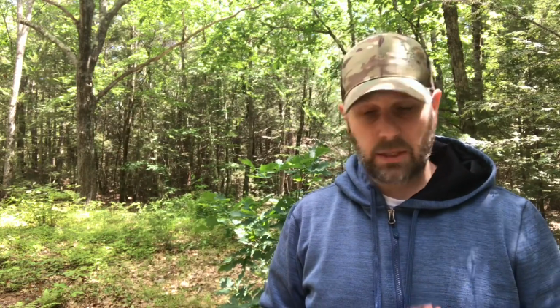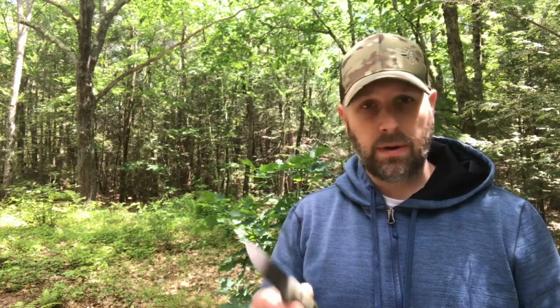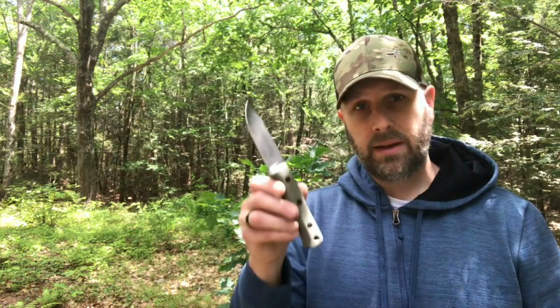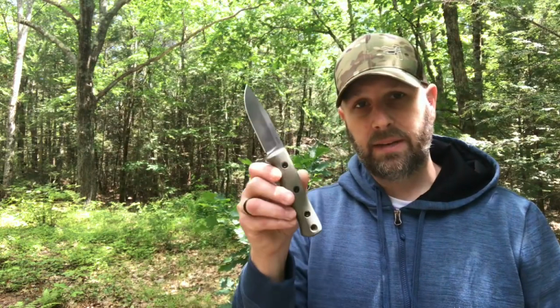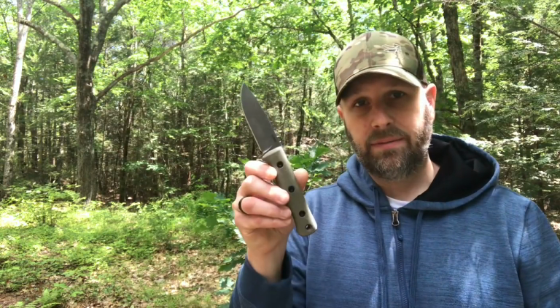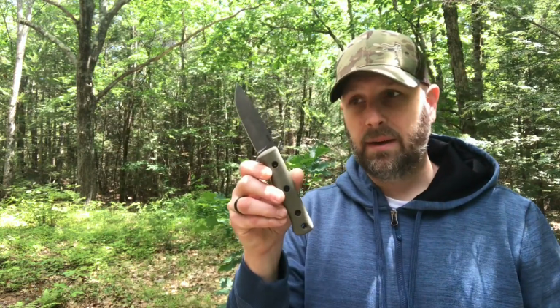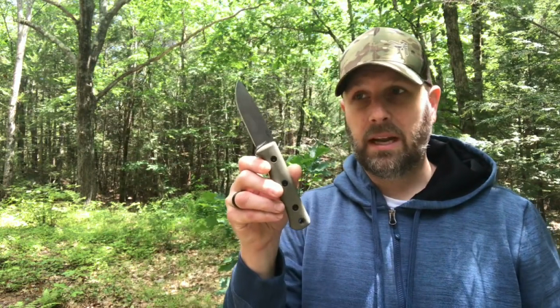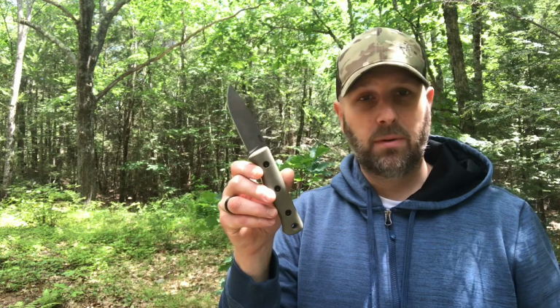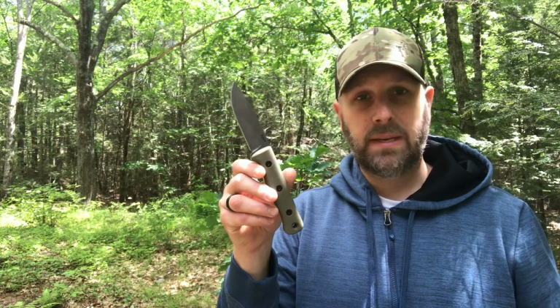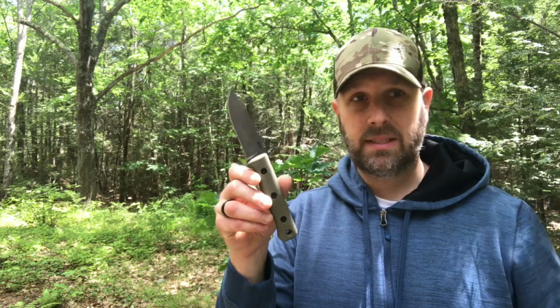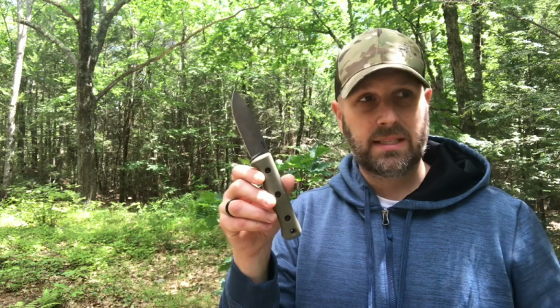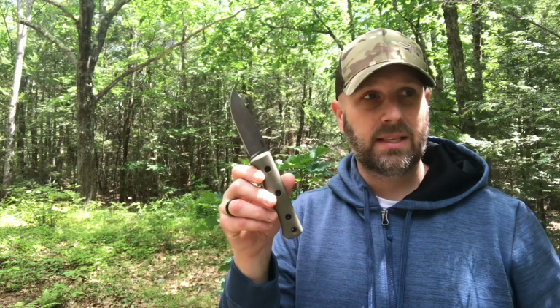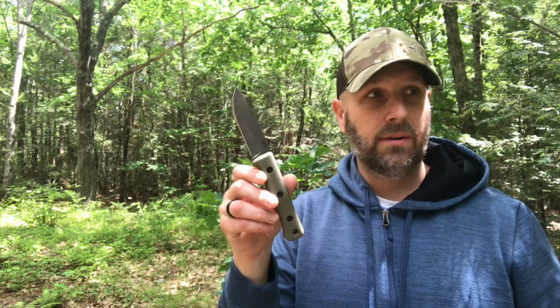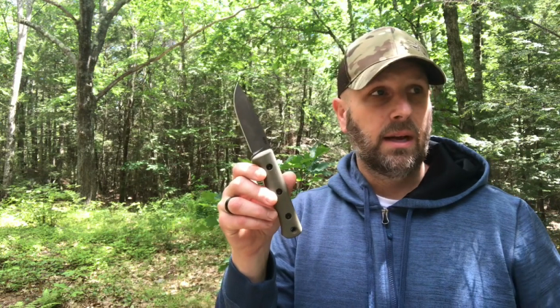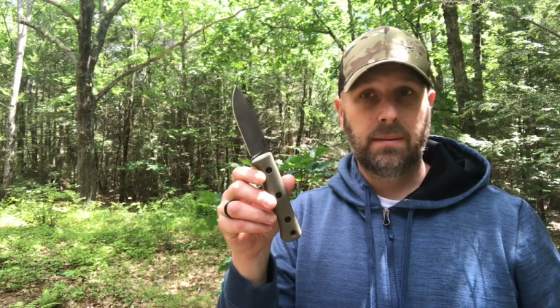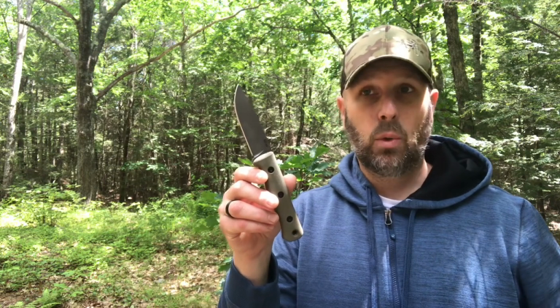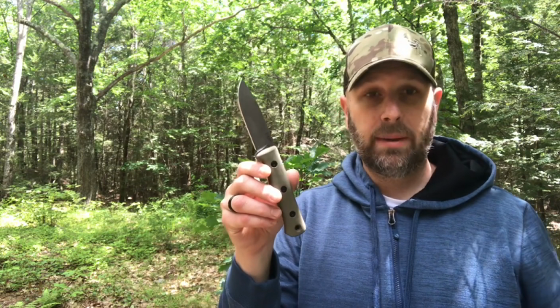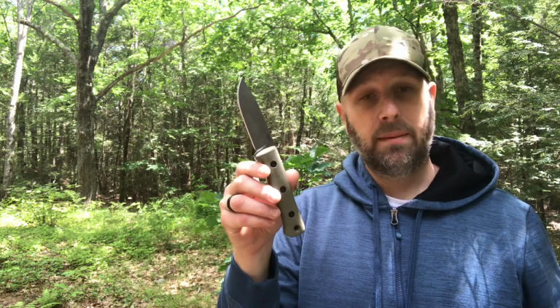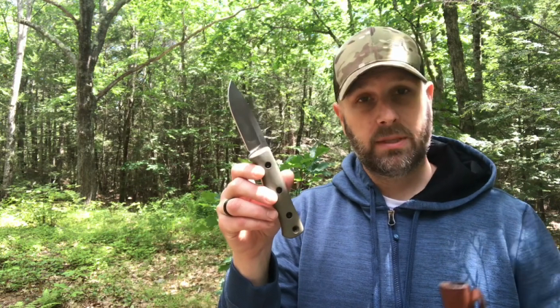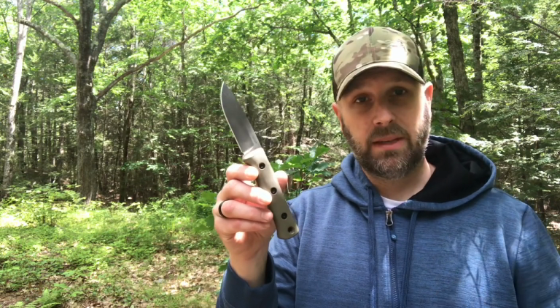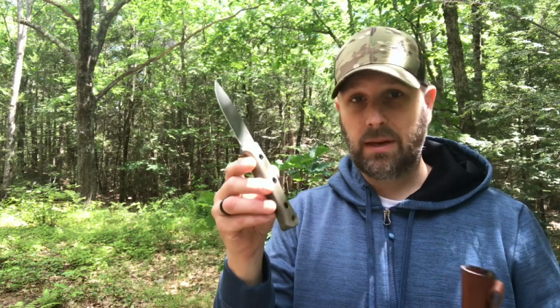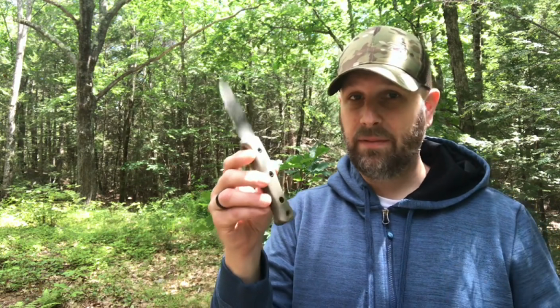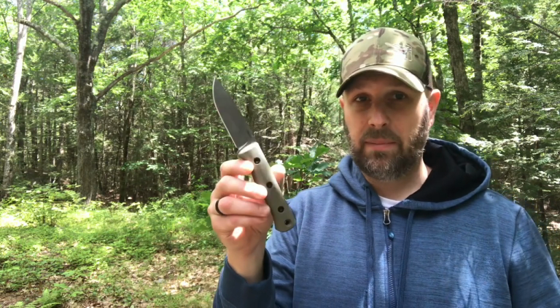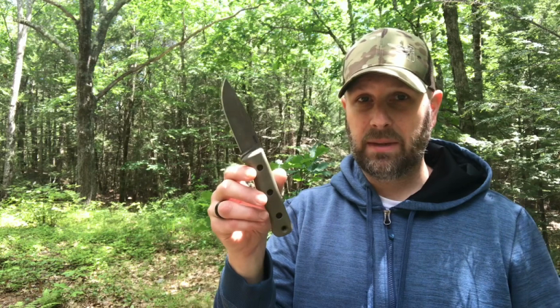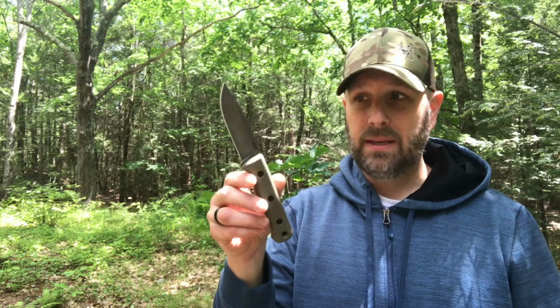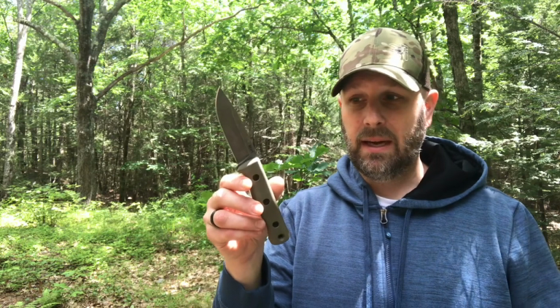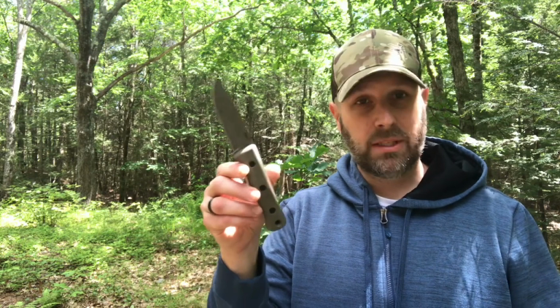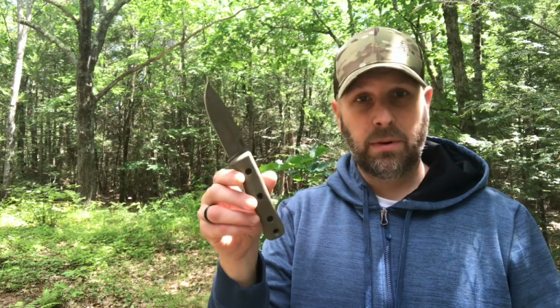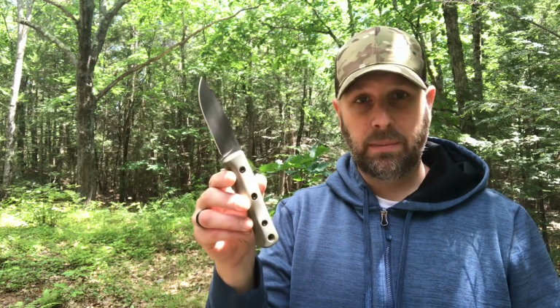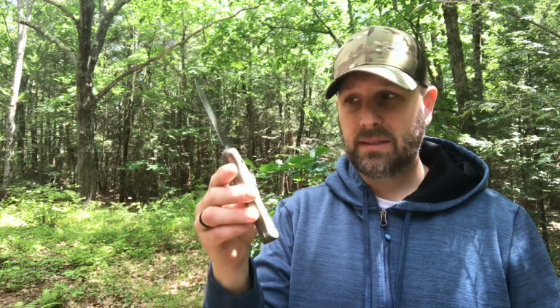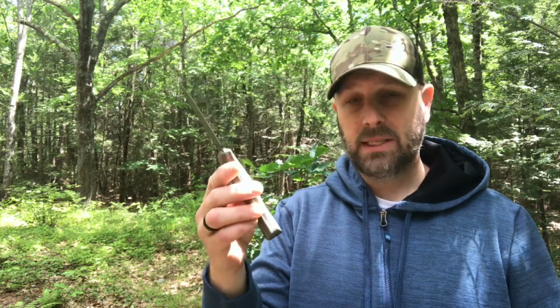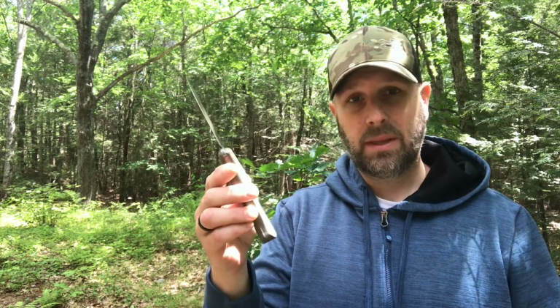That's a quick rundown of the knife. A lot of people who have tested this and posted on Instagram have been very impressed with it. Let's start putting it through the paces and see what we think.